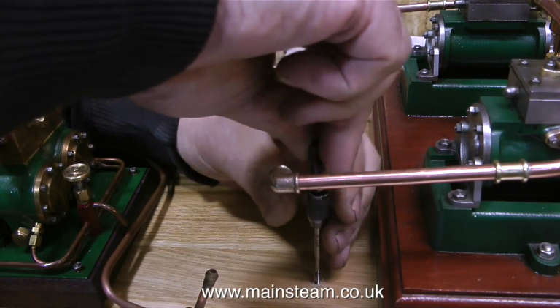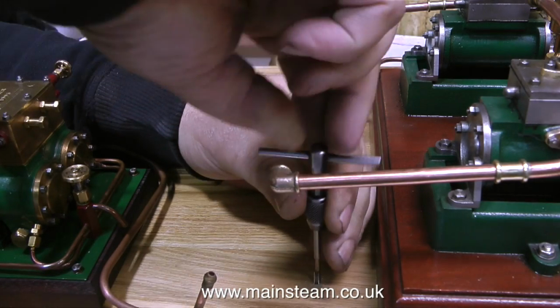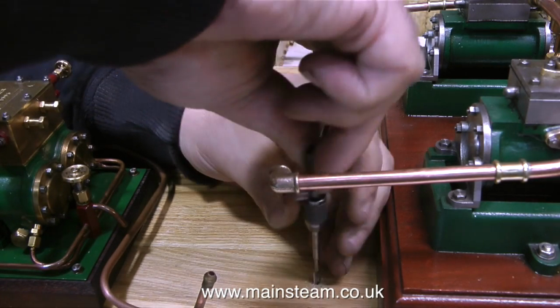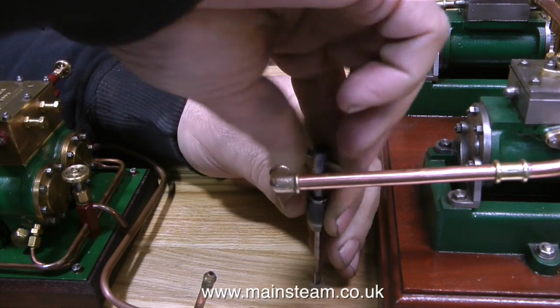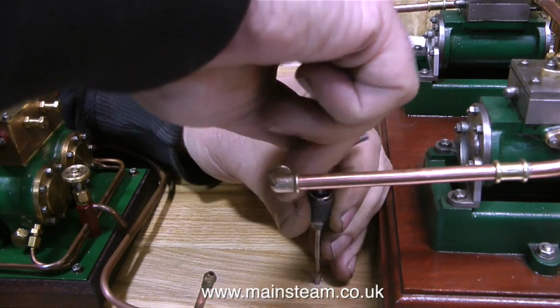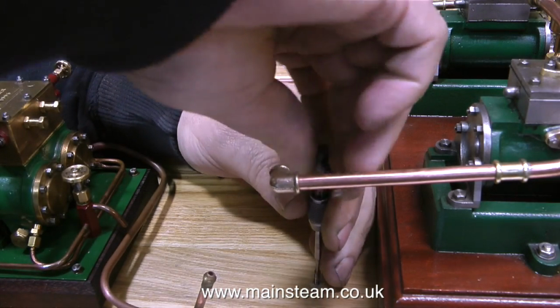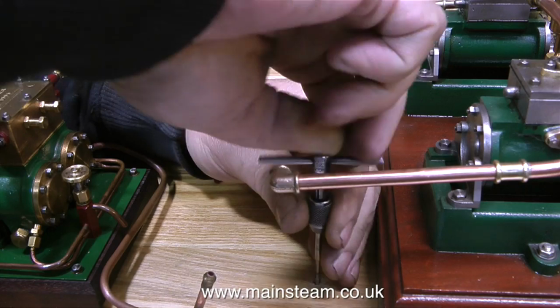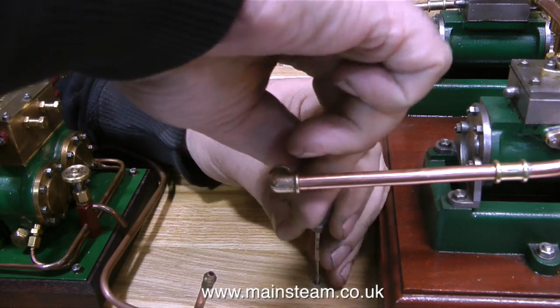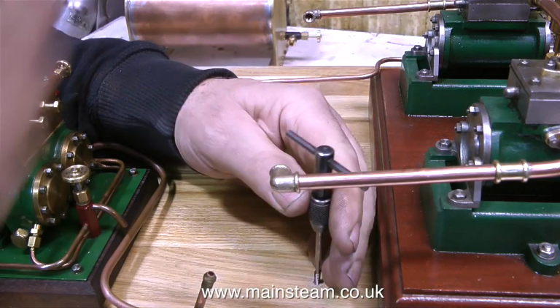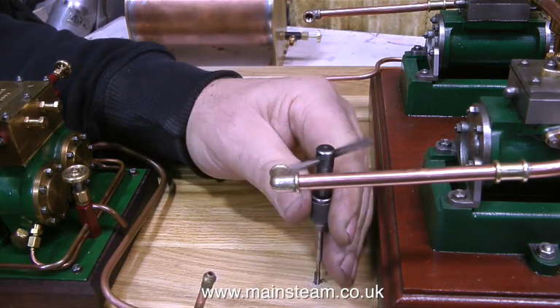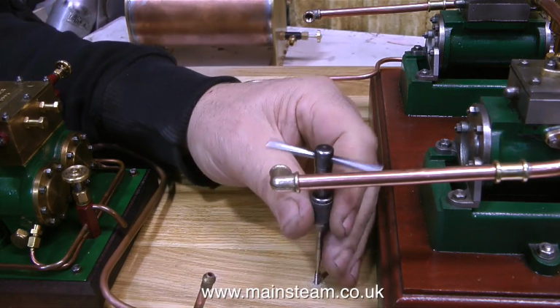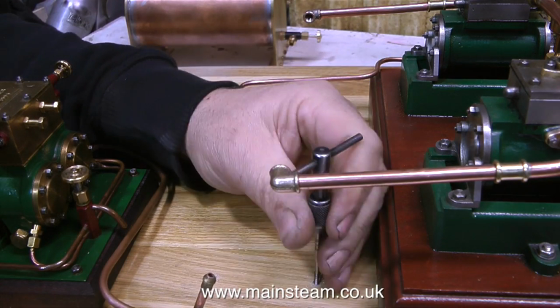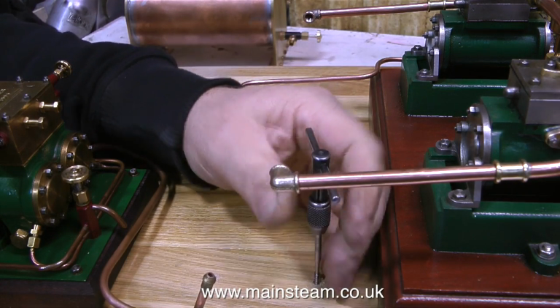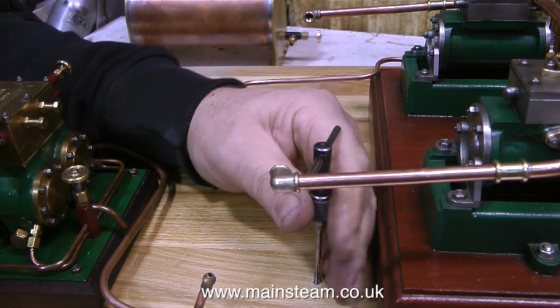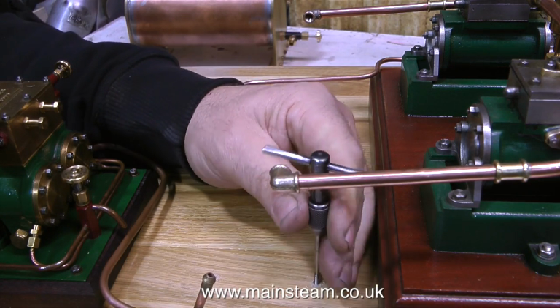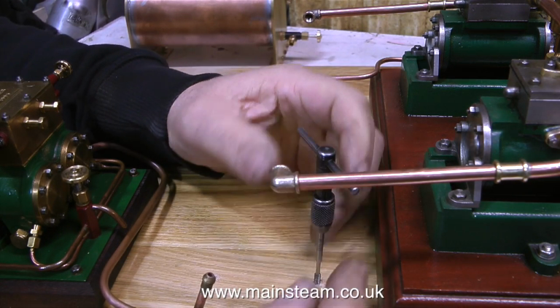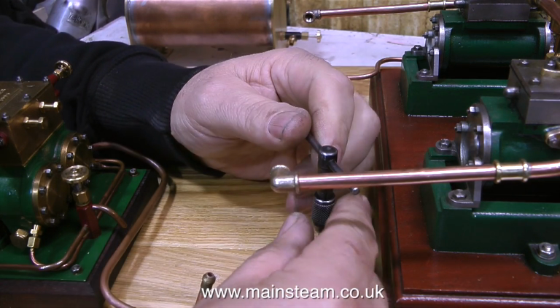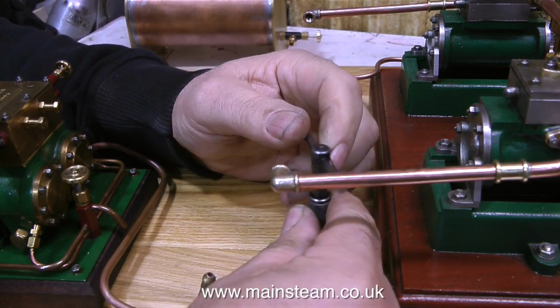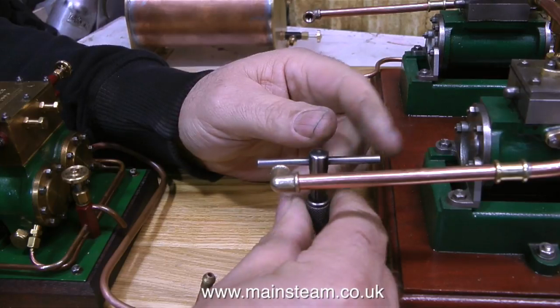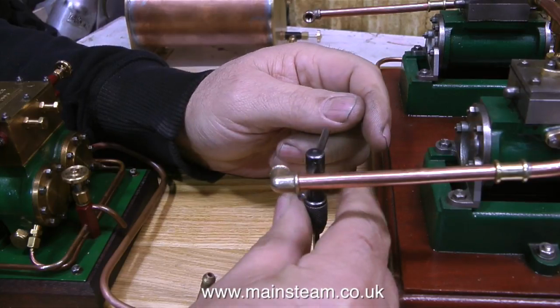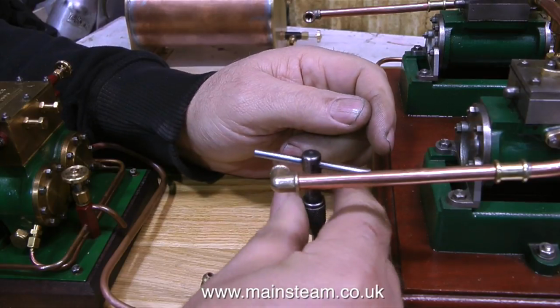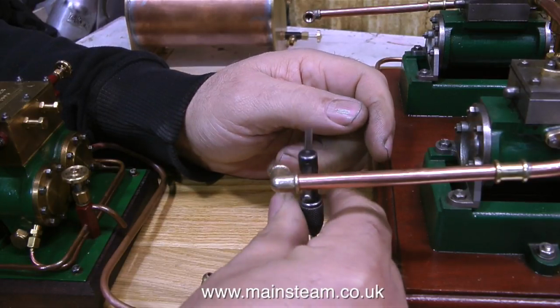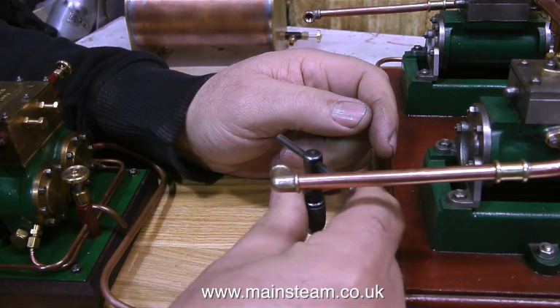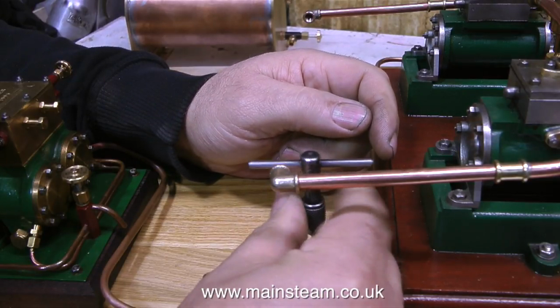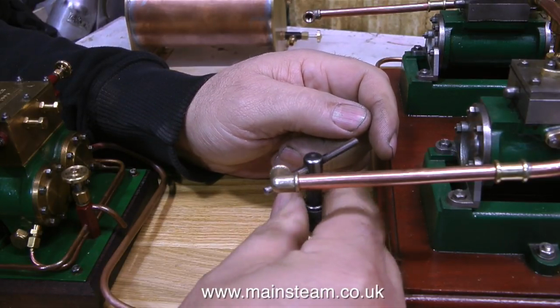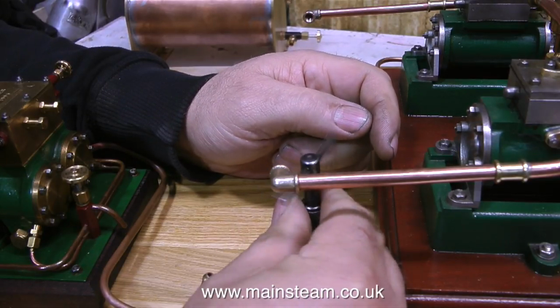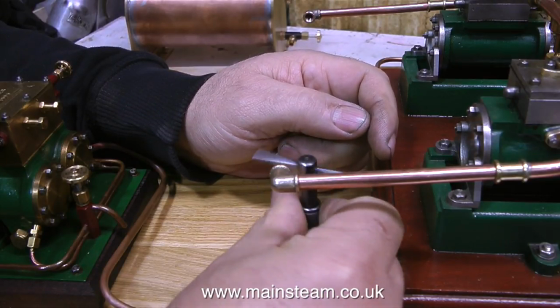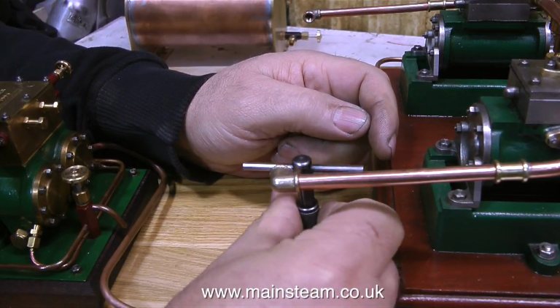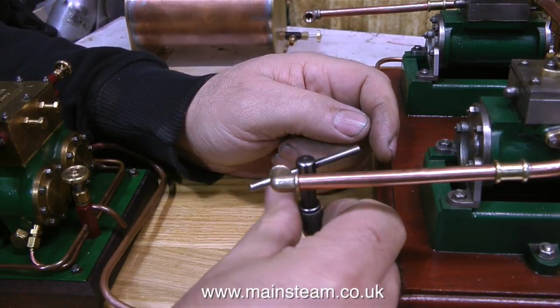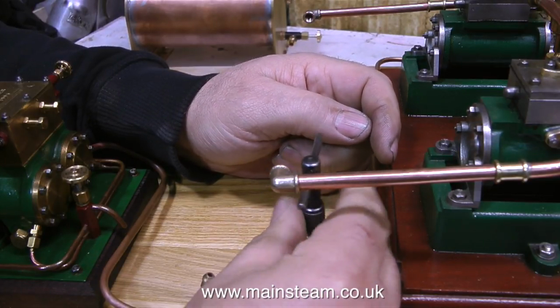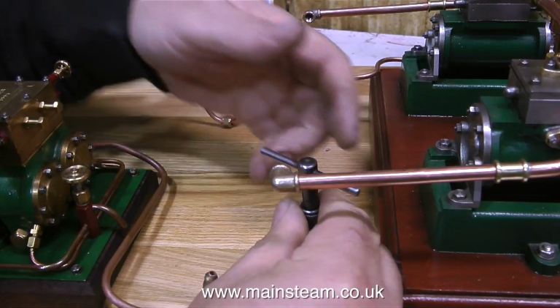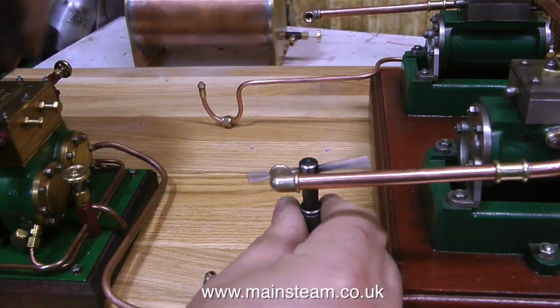Bending copper pipe on the fly, so to speak, is something I do all the time. I'm quite lucky in that I can sort of see where the pipes need to be bent. If you're having trouble bending the copper pipe and doing it properly, there is an alternative.